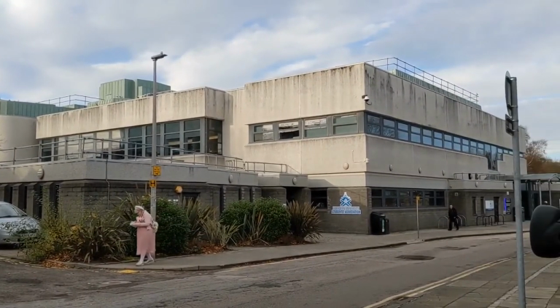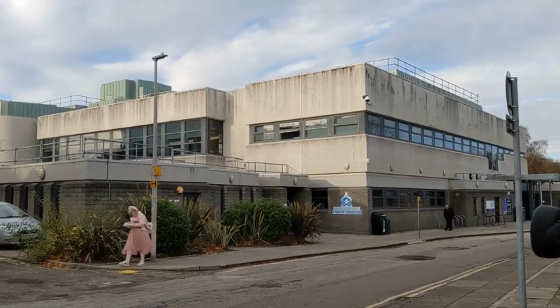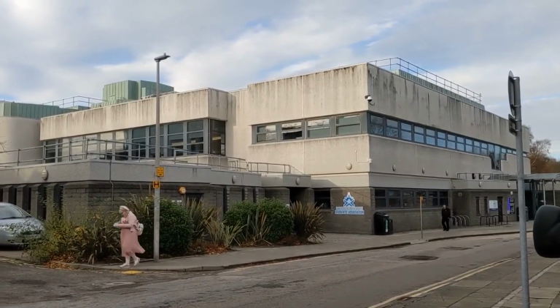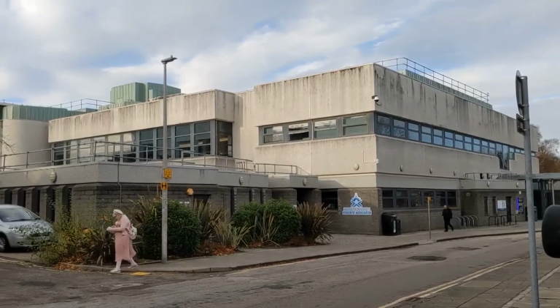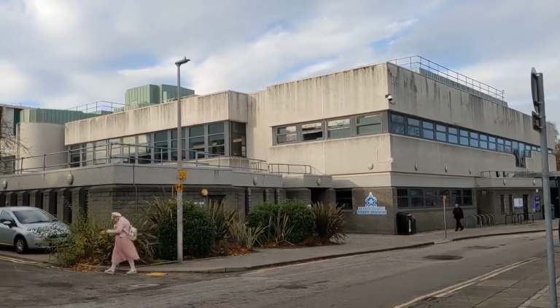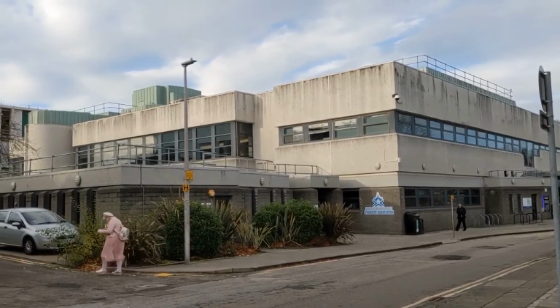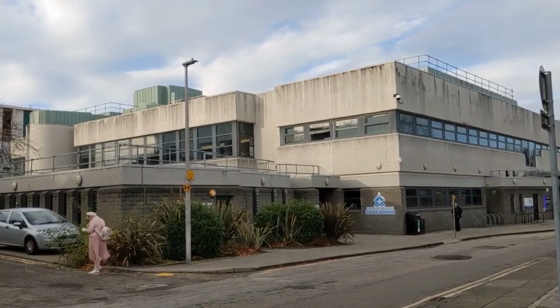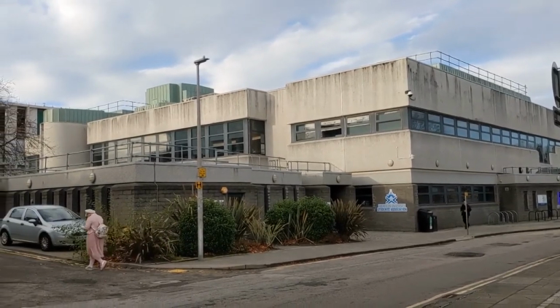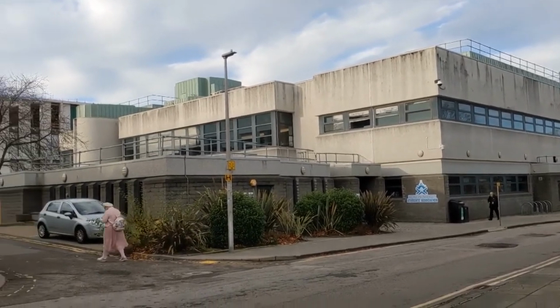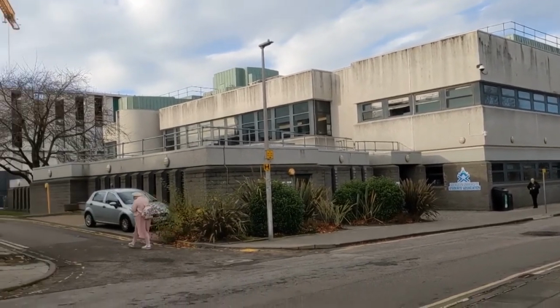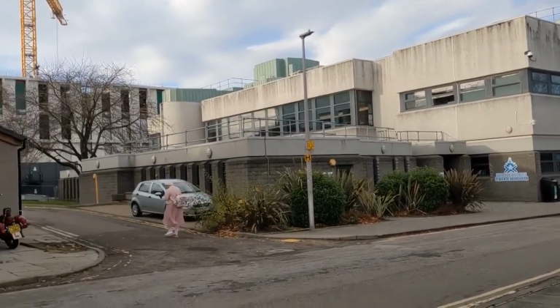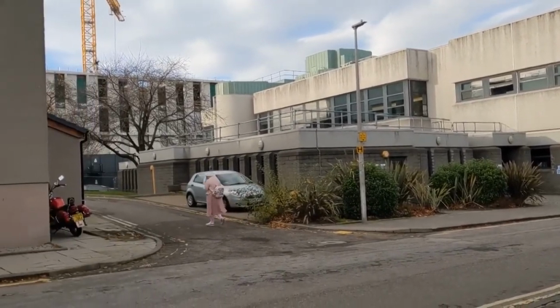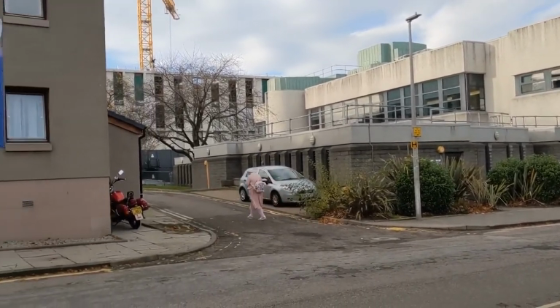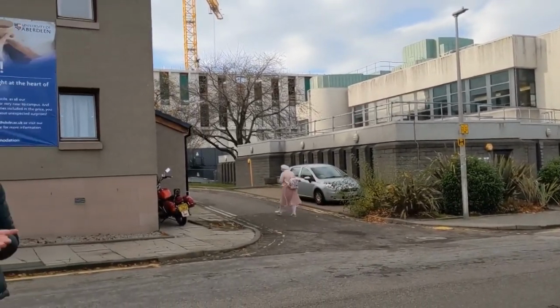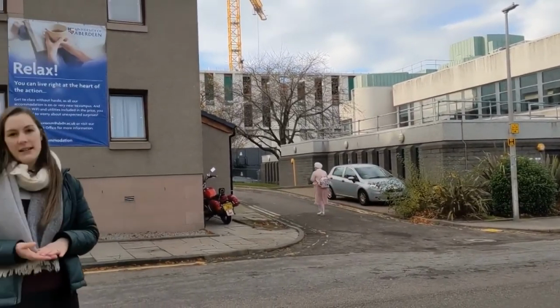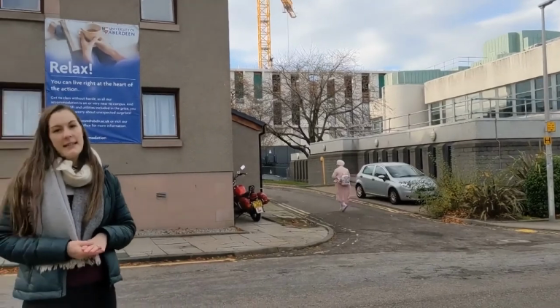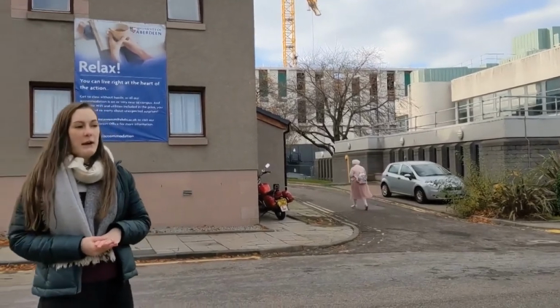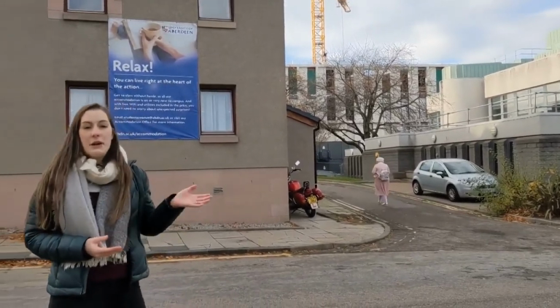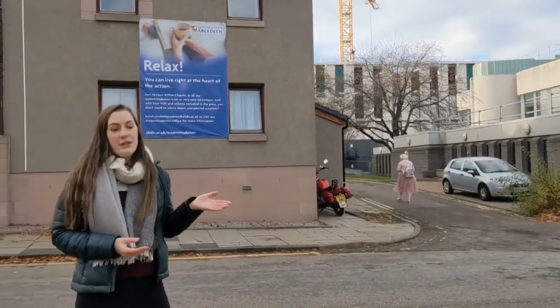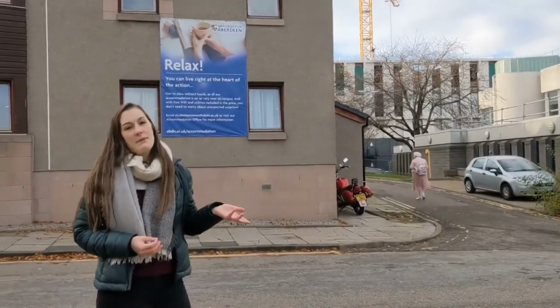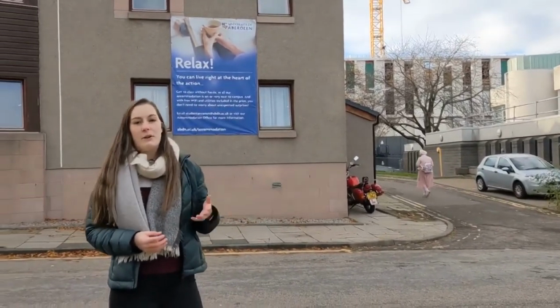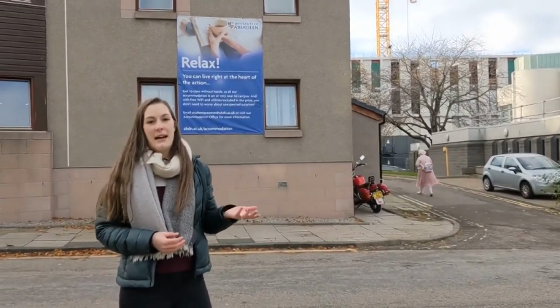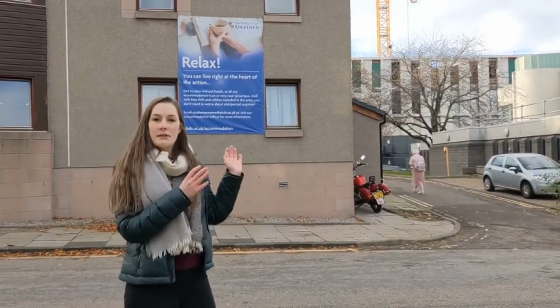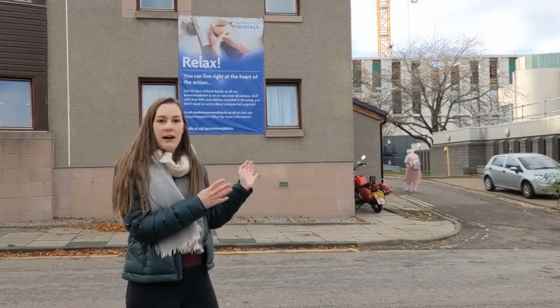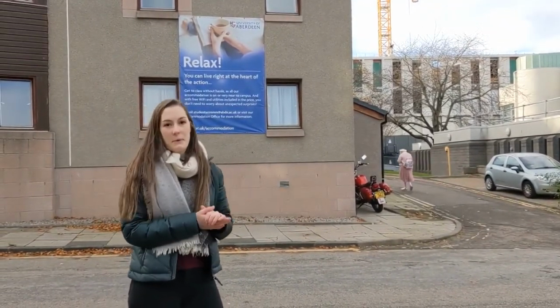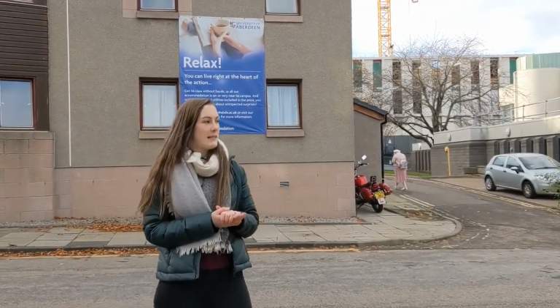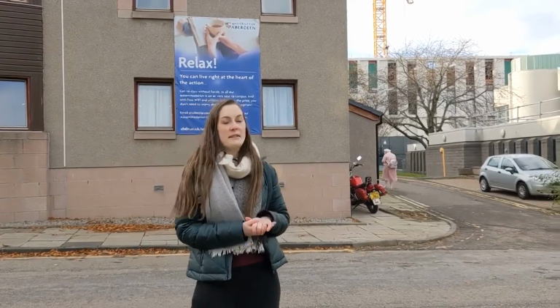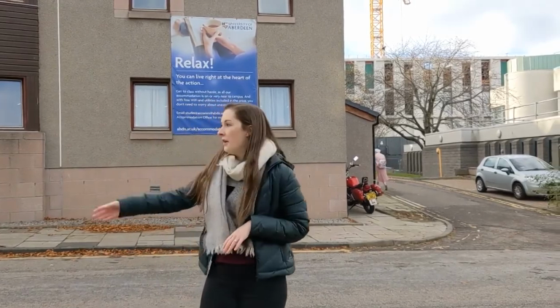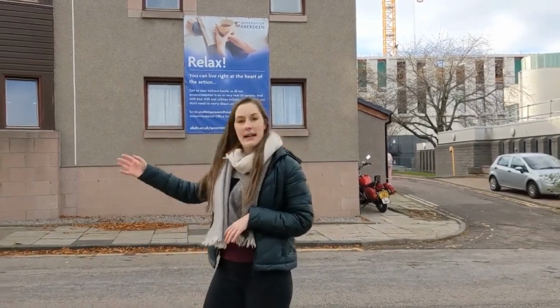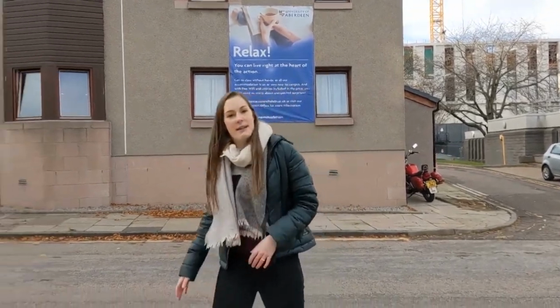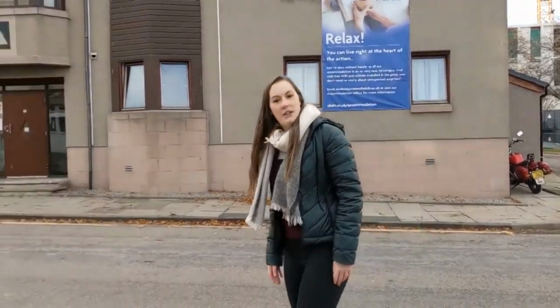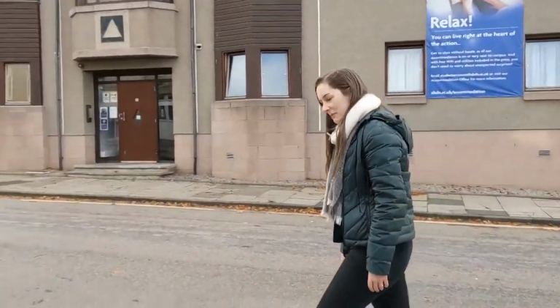We've also got here the Aberdeen University Students Association — AUSA — which is the body that runs all our sports and societies. You can go in there if you need to speak to anyone or get any help, so it's all housed in one place. Now we're going to head up this way and show you the library.